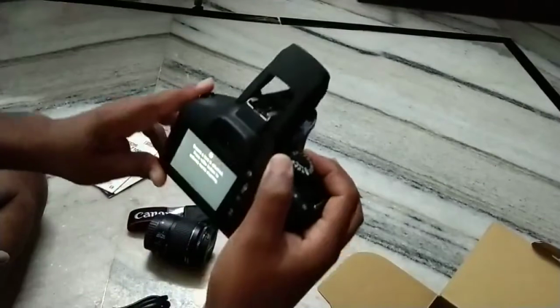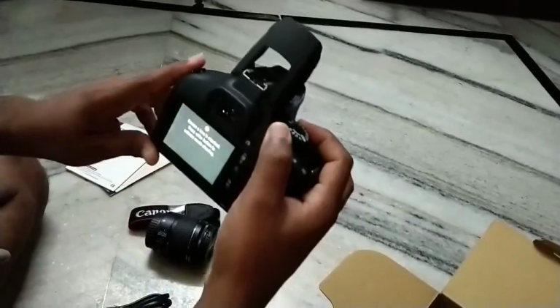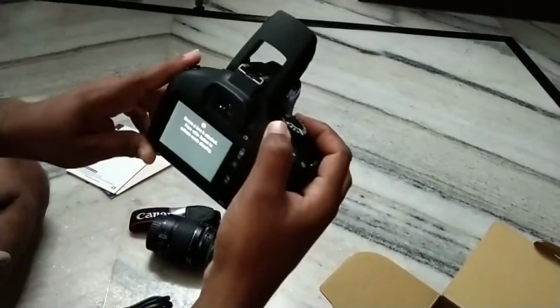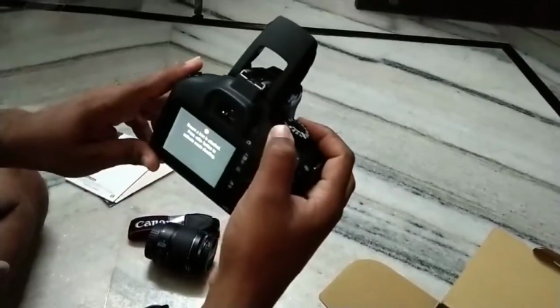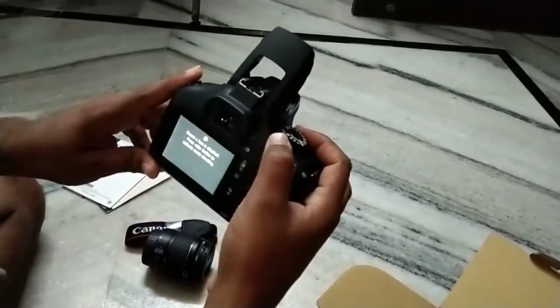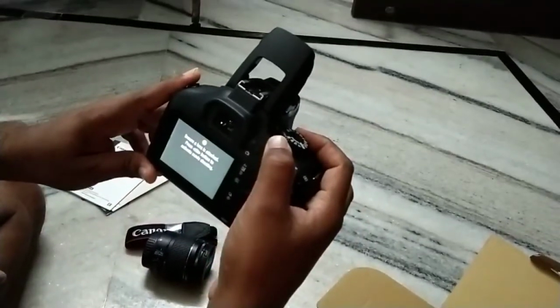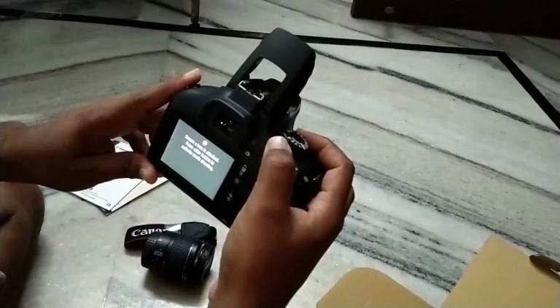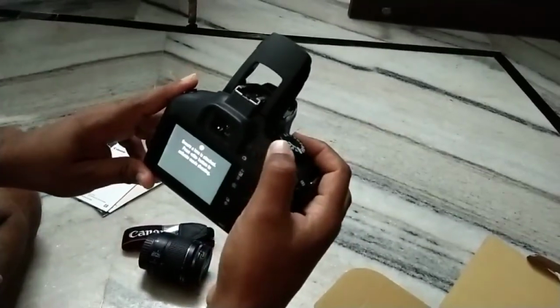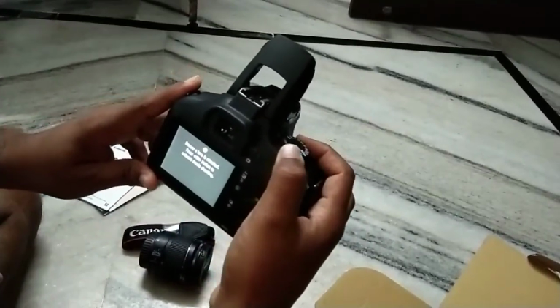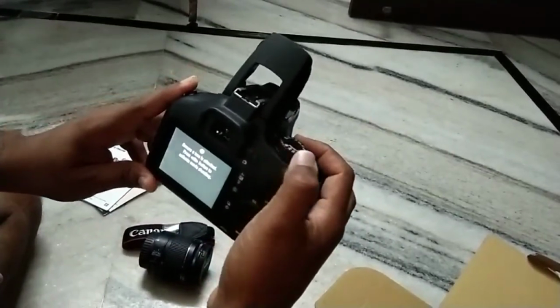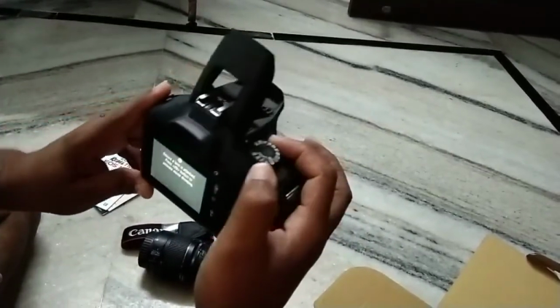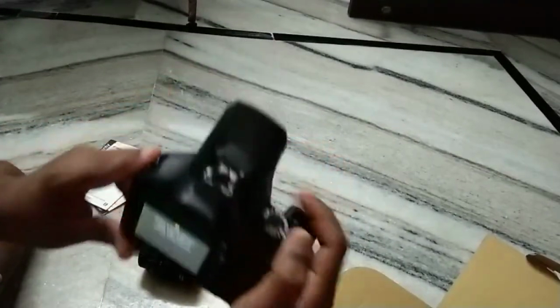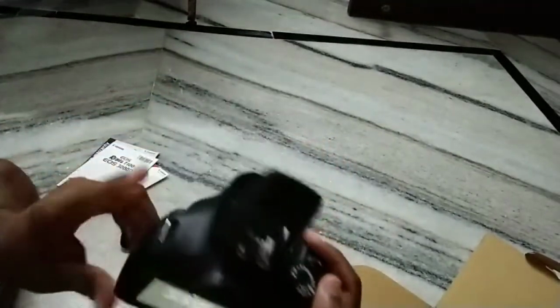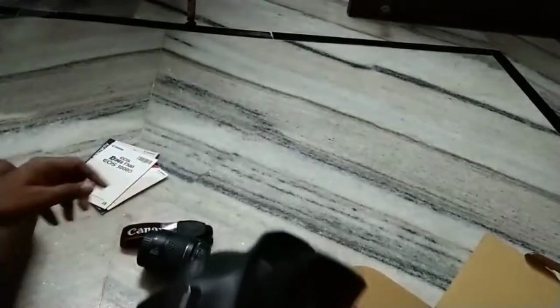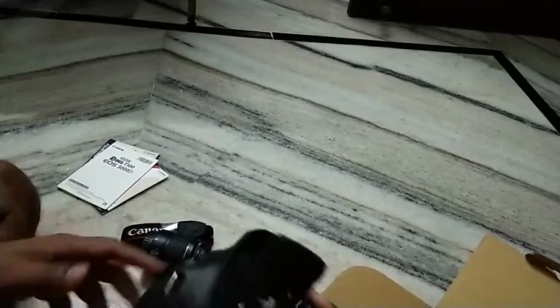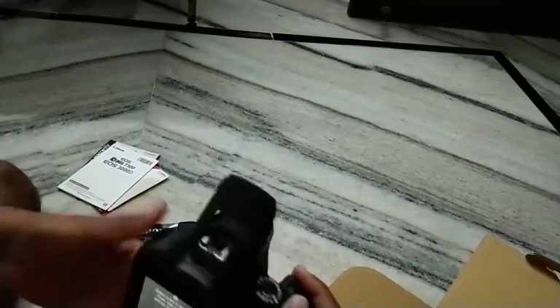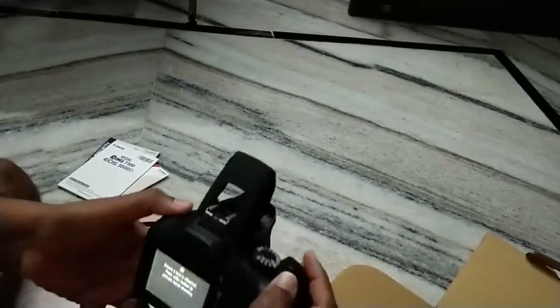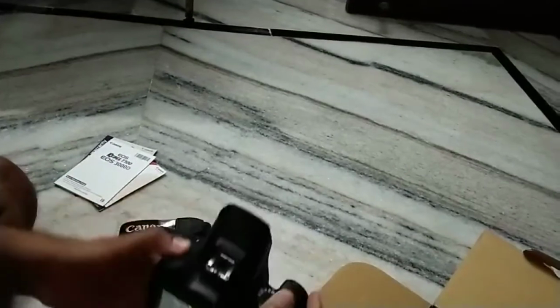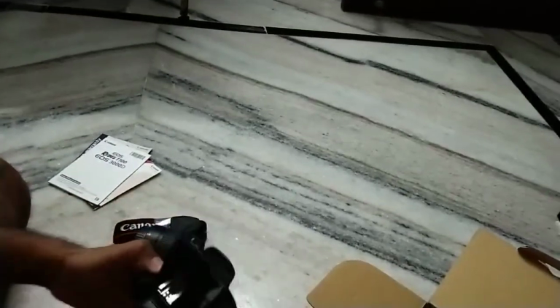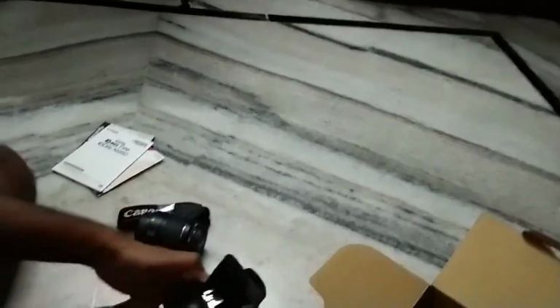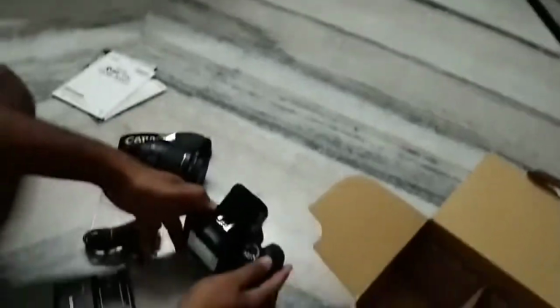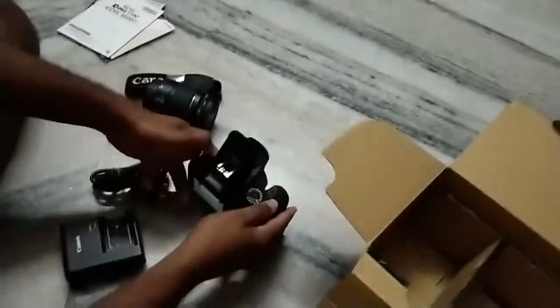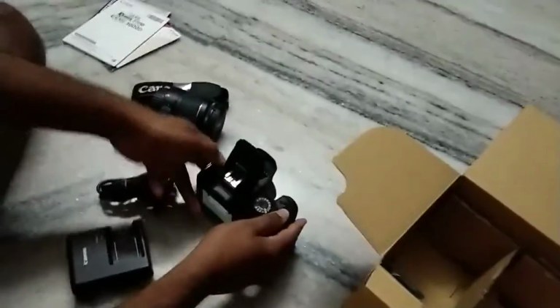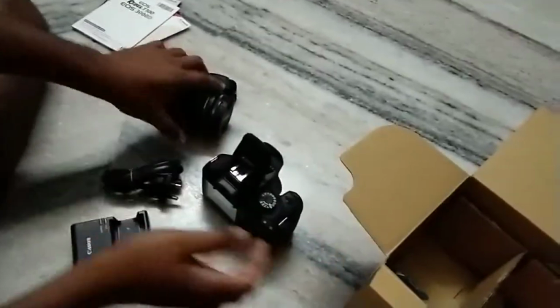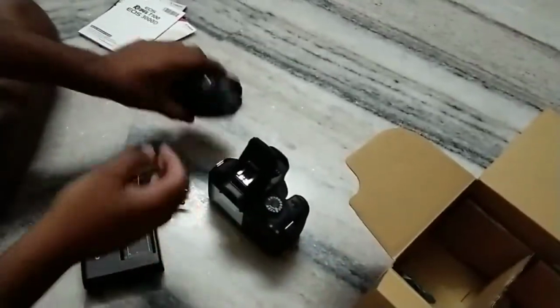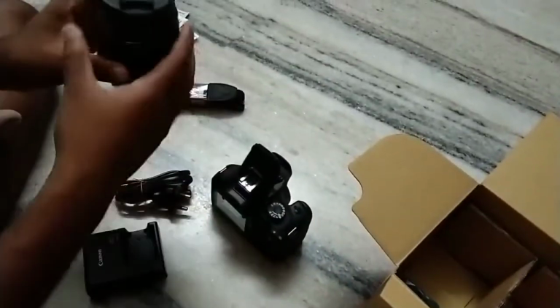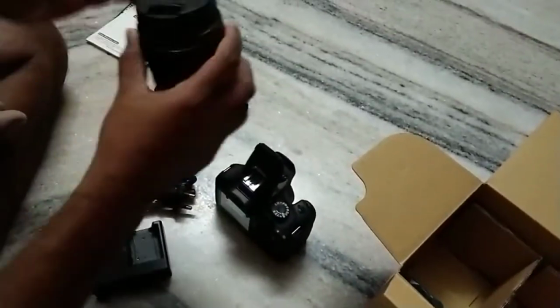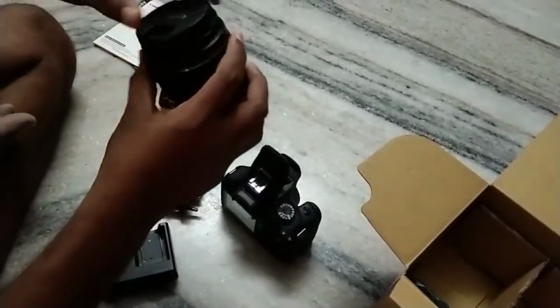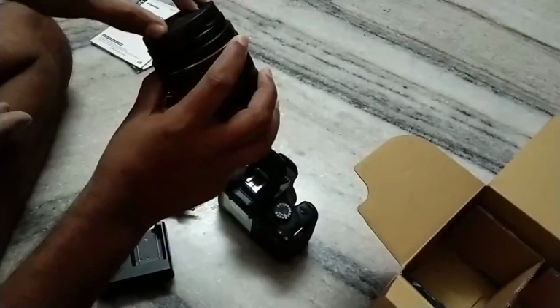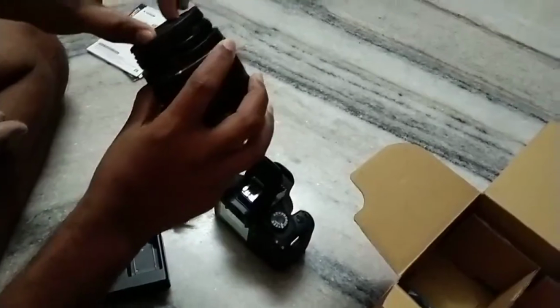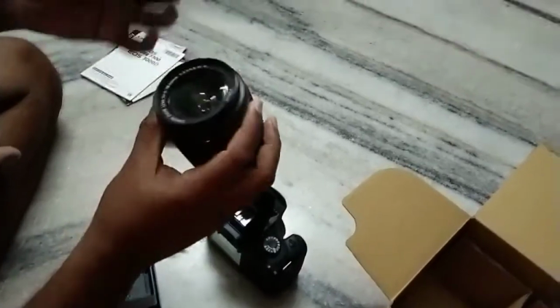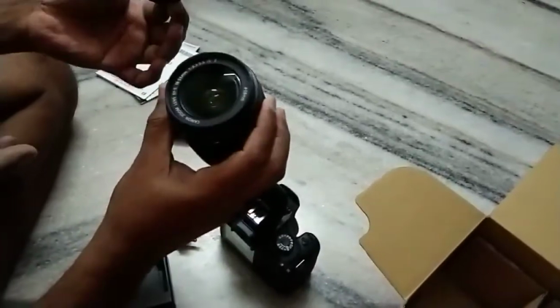If you want to take video, ensure the lens is attached and press the button to activate movie shooting. To activate movie shooting you can simply attach the lens like this.